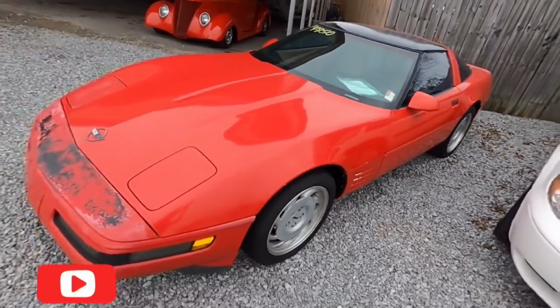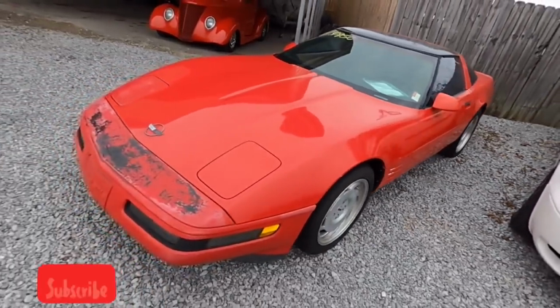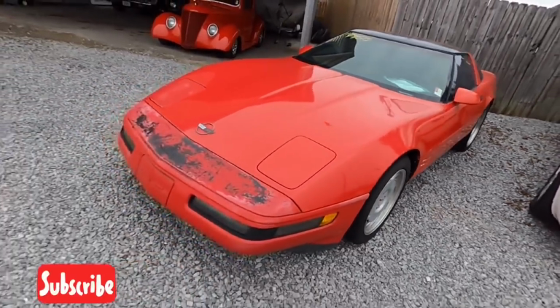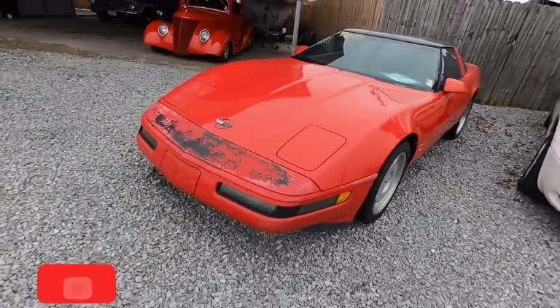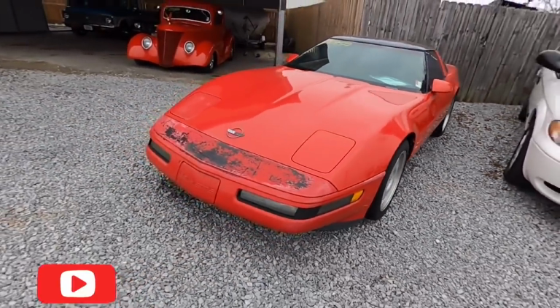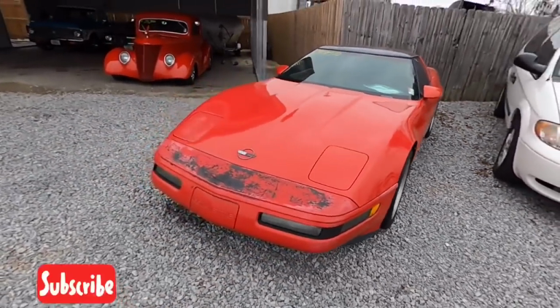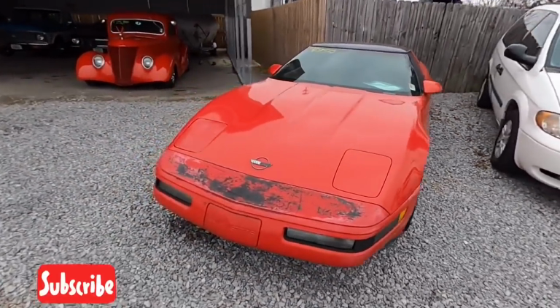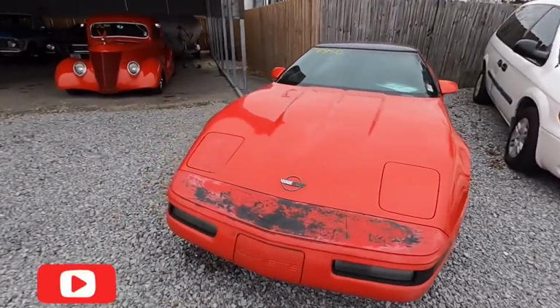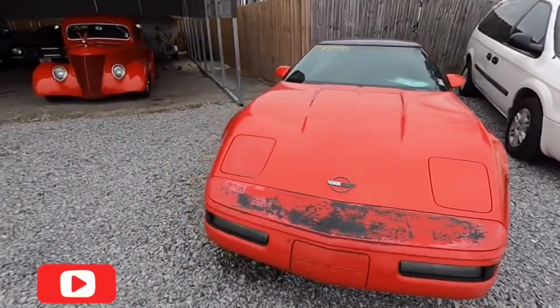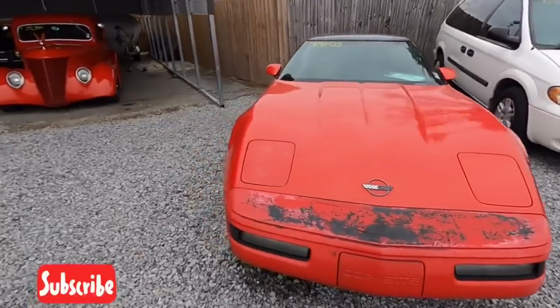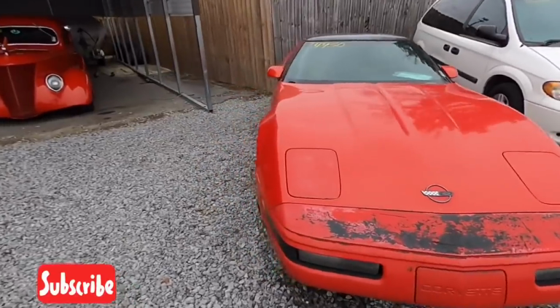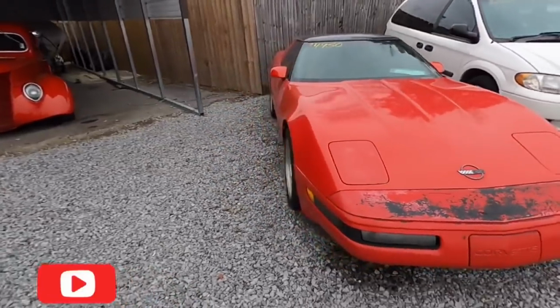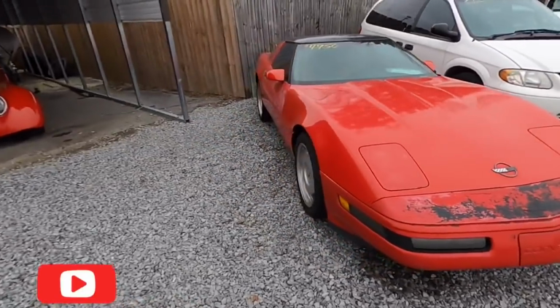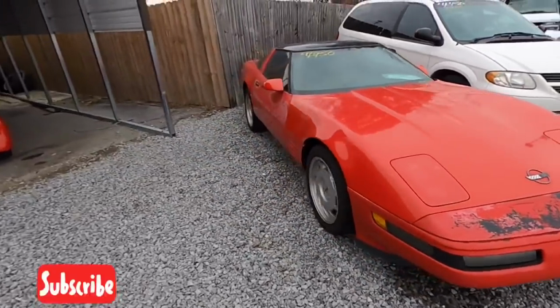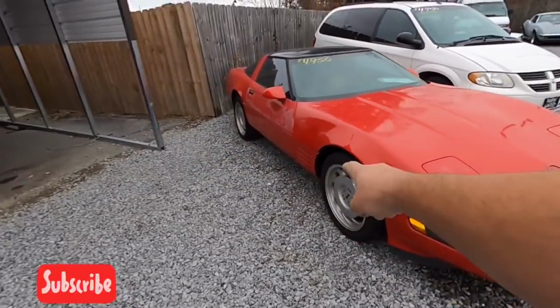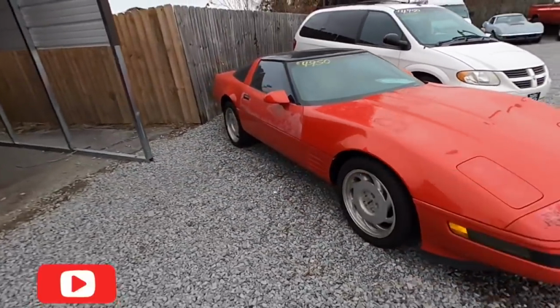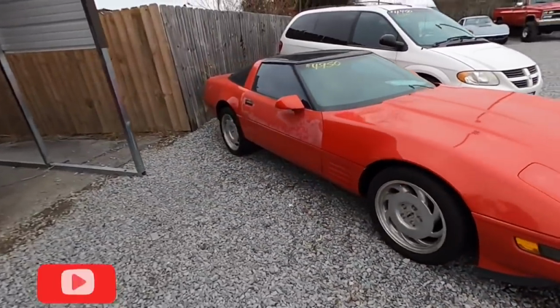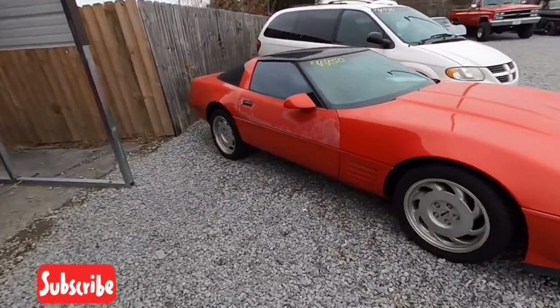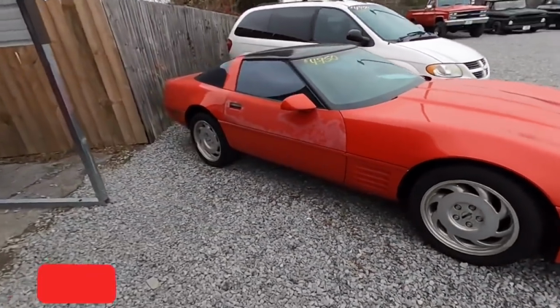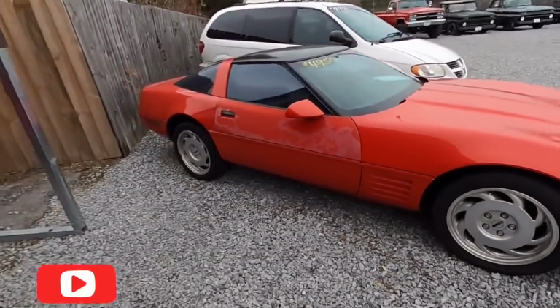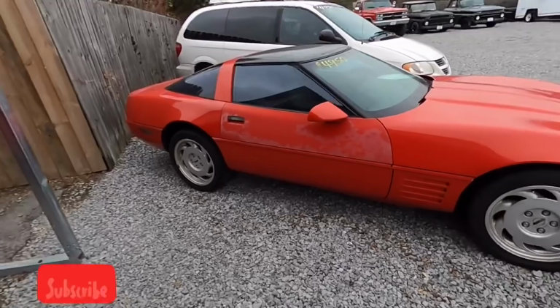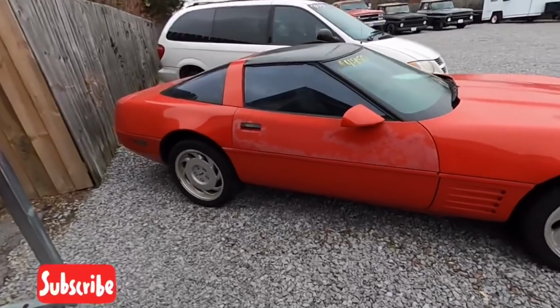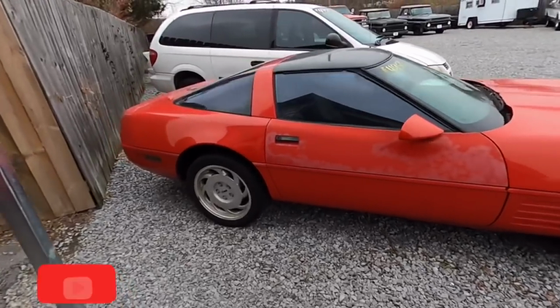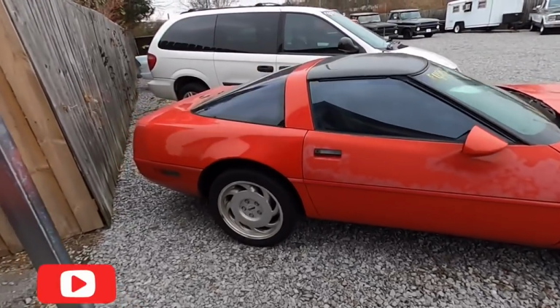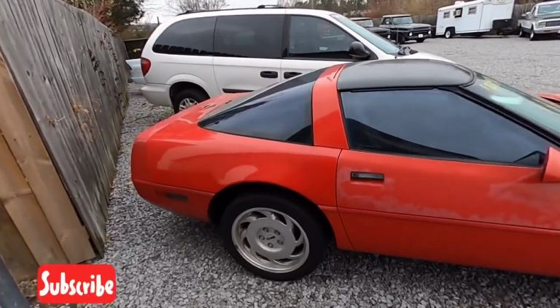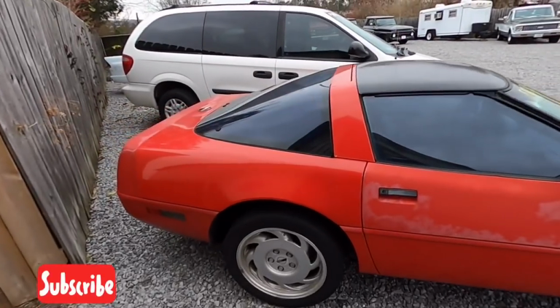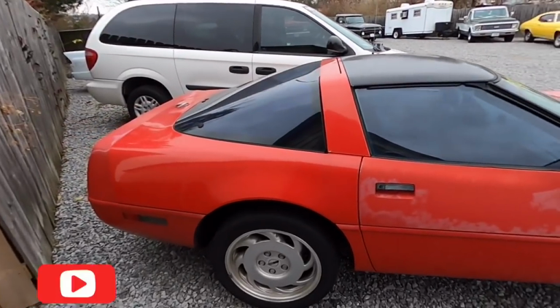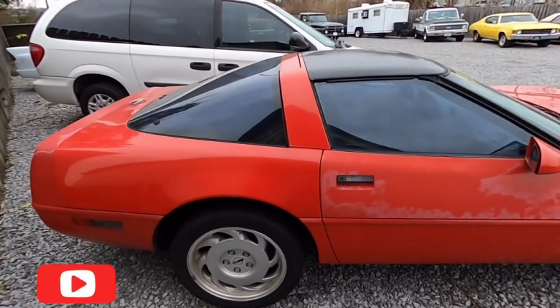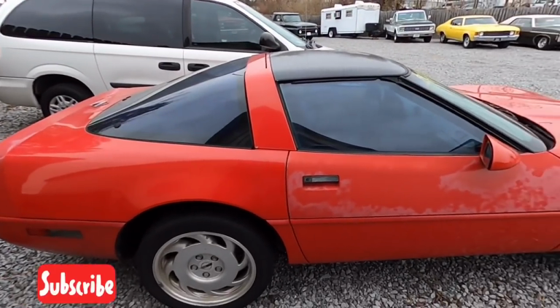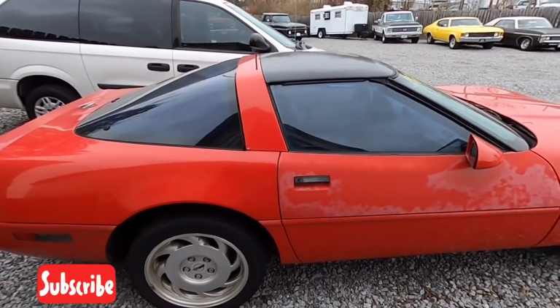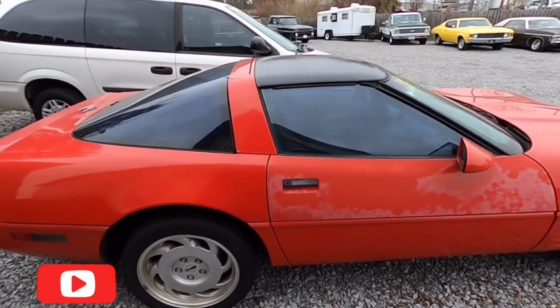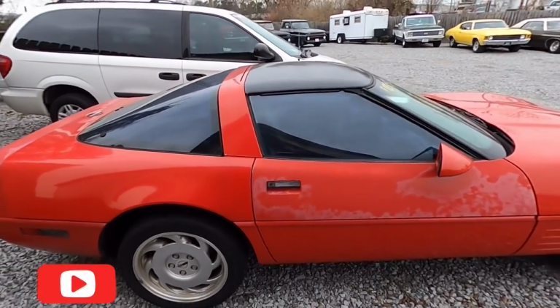Little Corvette sitting back here, $4,950 — needs the front bumper painted, probably an all-over paint job wouldn't do it no harm. Definitely the door over here is showing some signs — you're going to have to paint that car, whoever gets it. But the miles were good on it, they were low.